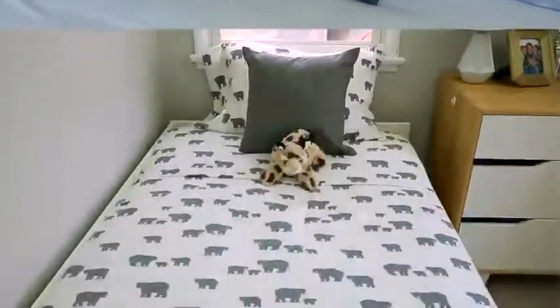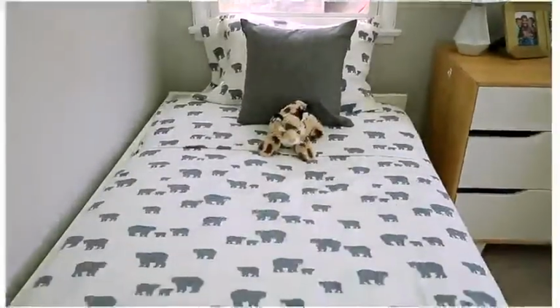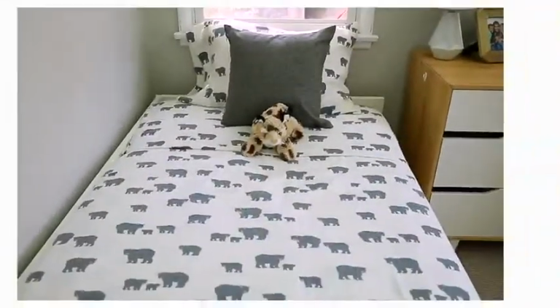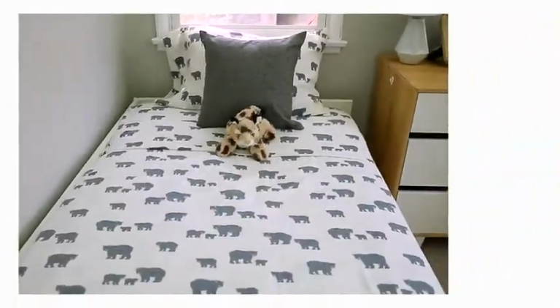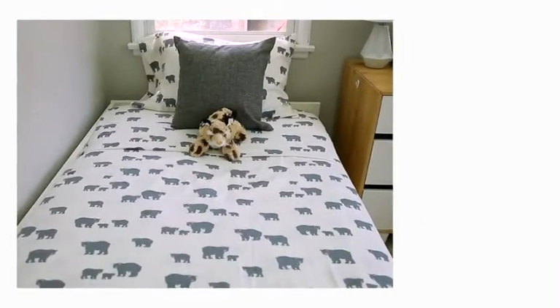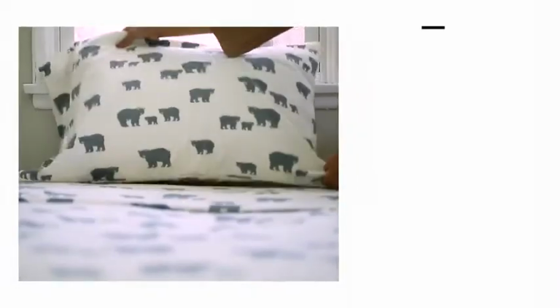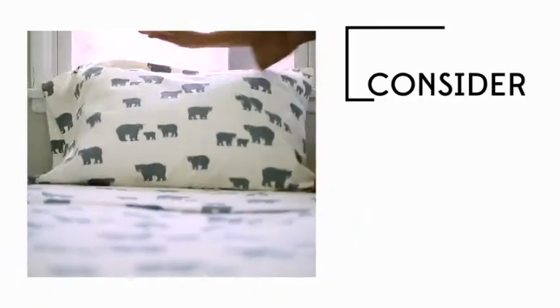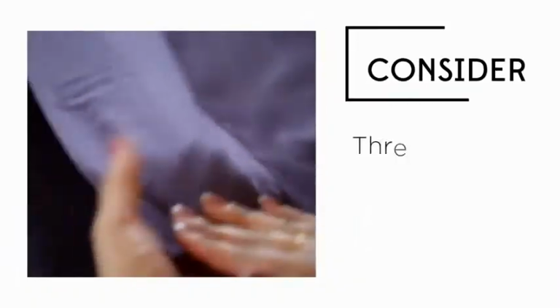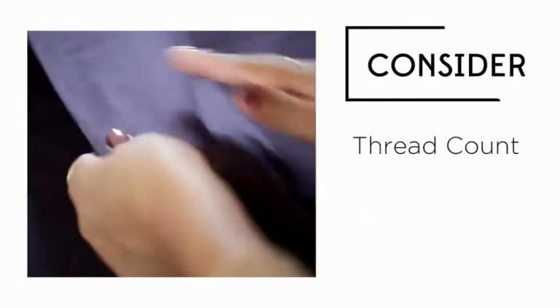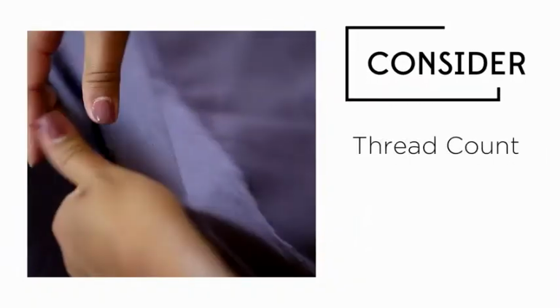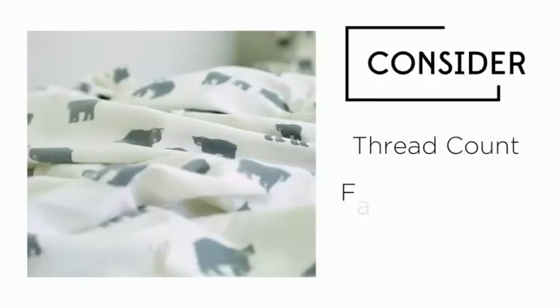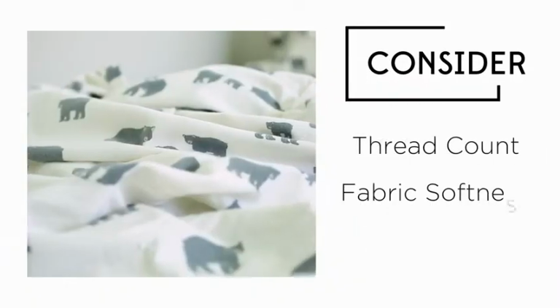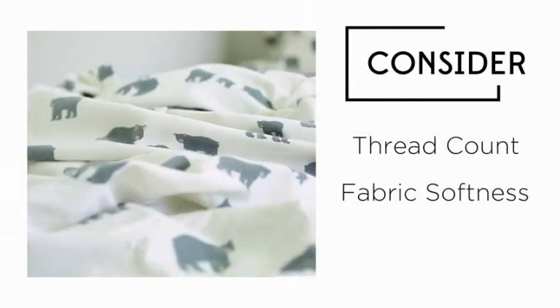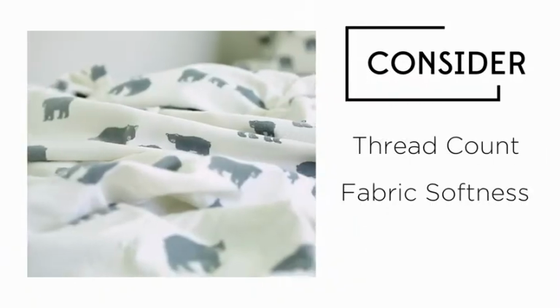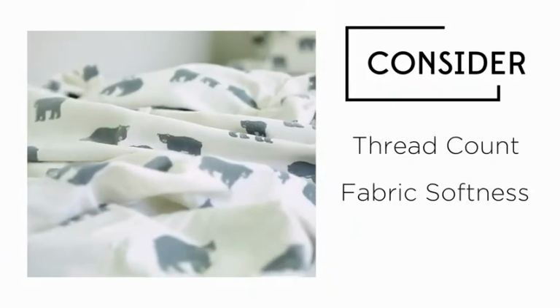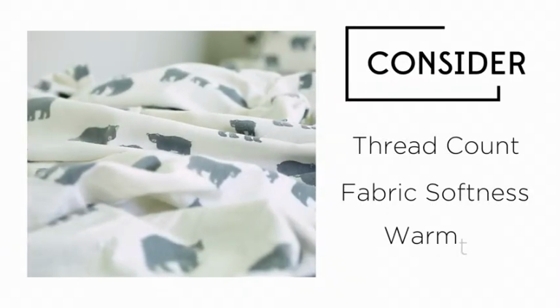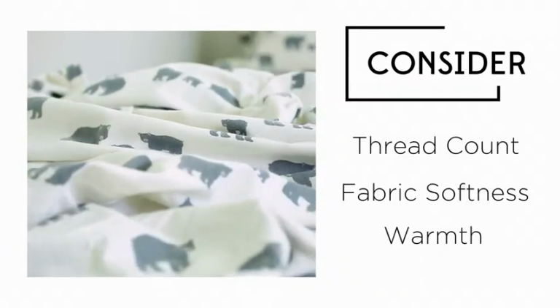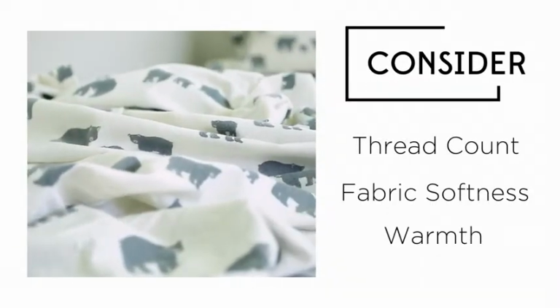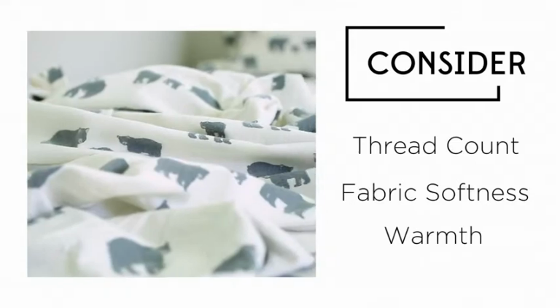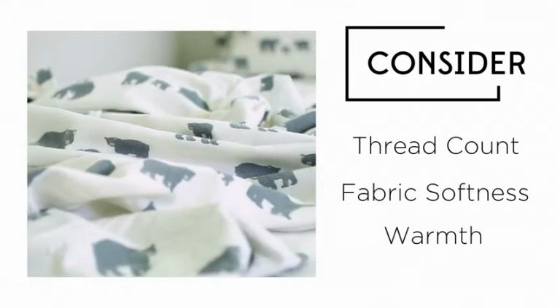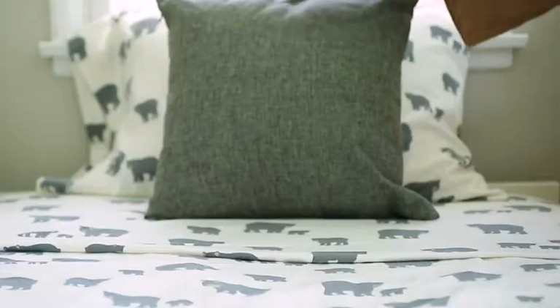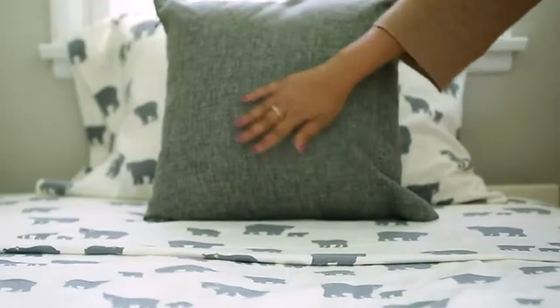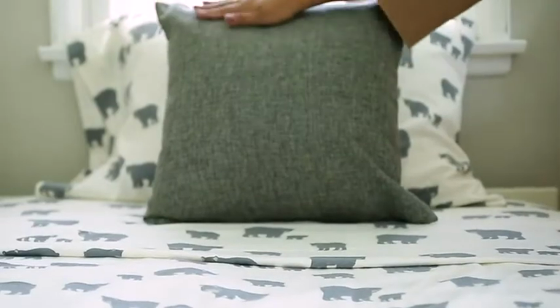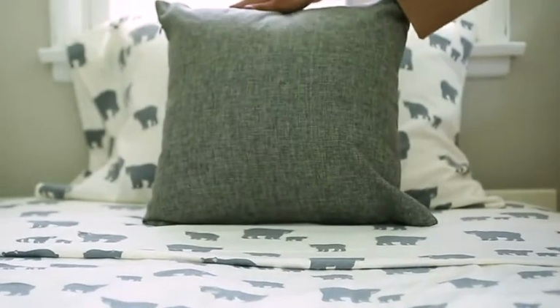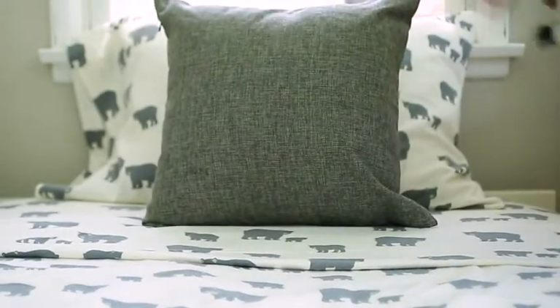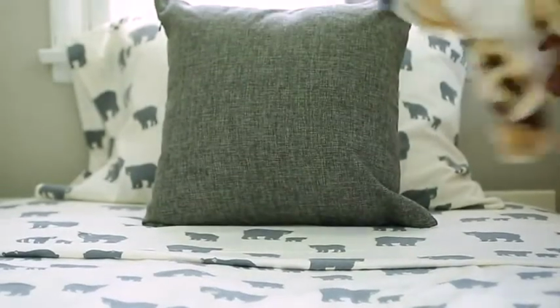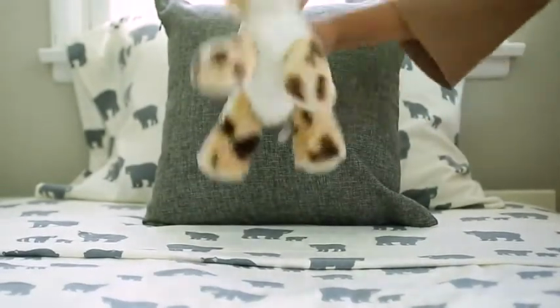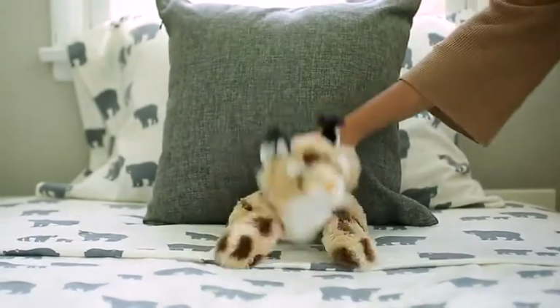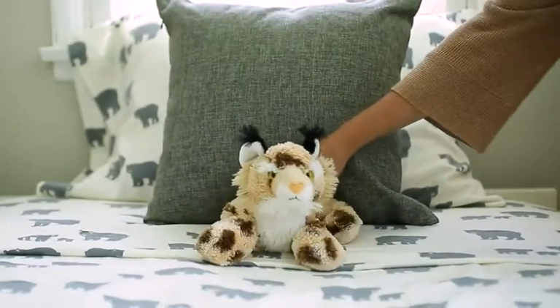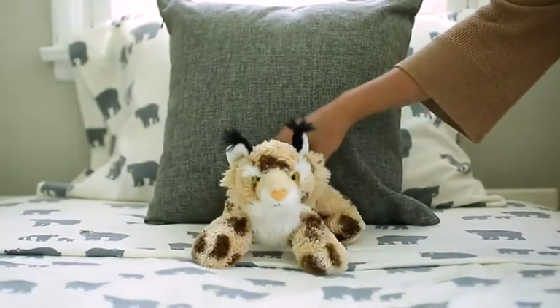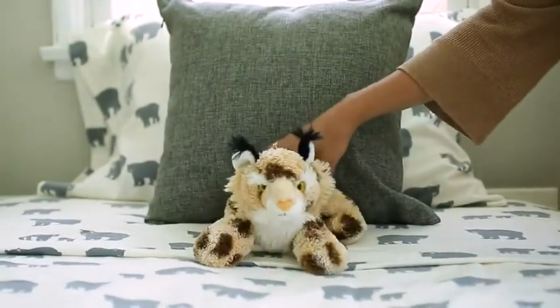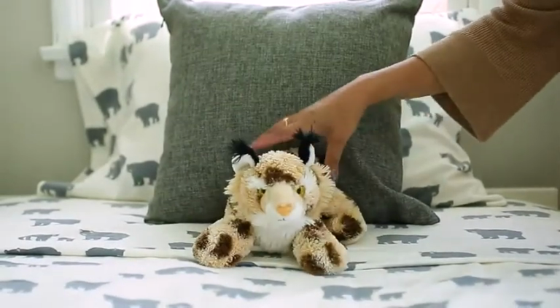When selecting sheets, remember to consider thread count, fabric softness, and think about how much warmth you need. Keep these tips in mind and the right sheets can assure a good night's sleep.